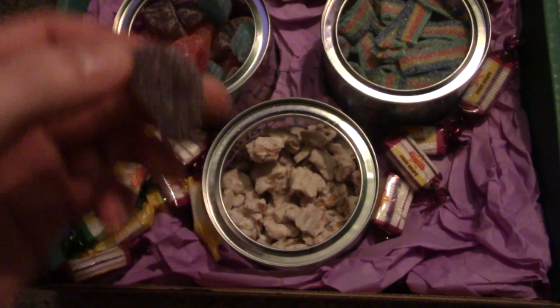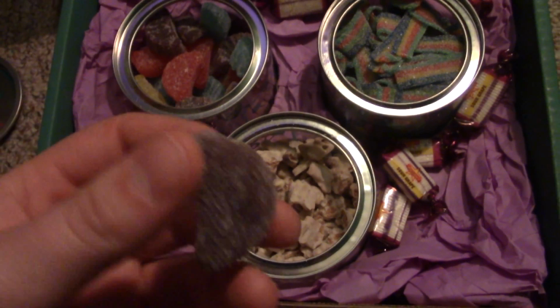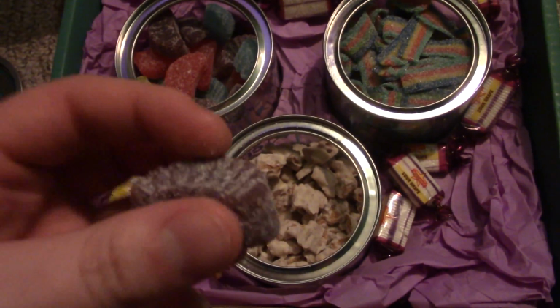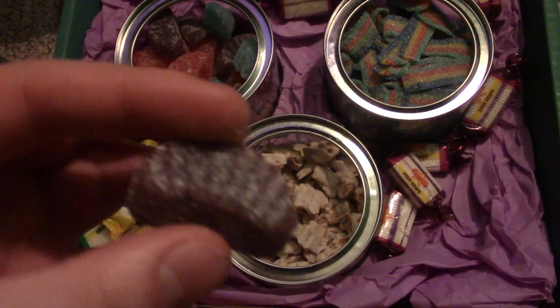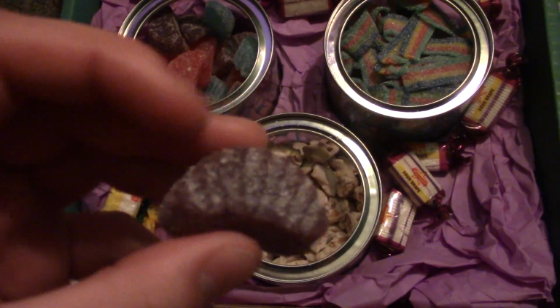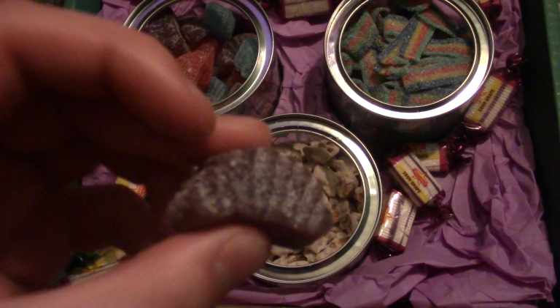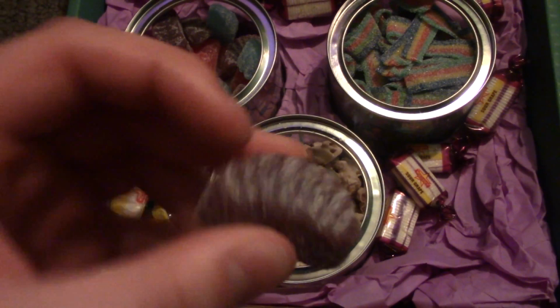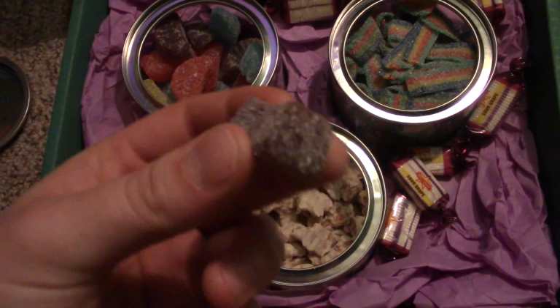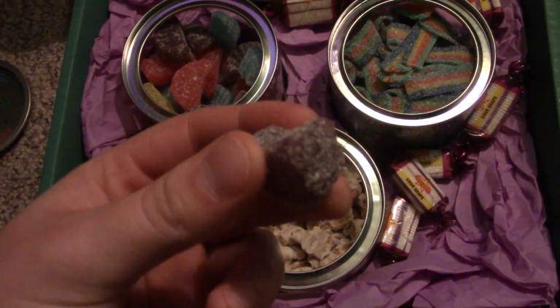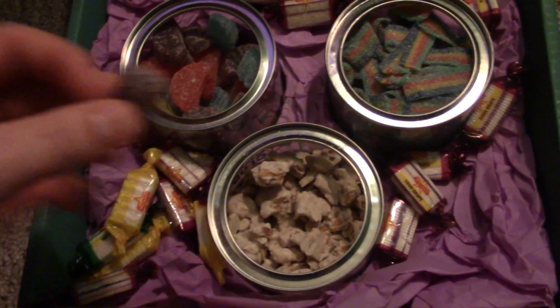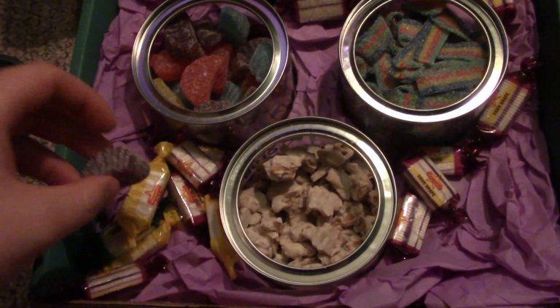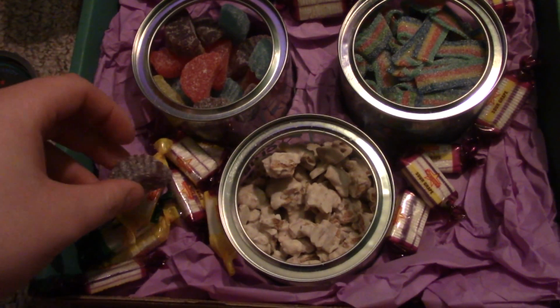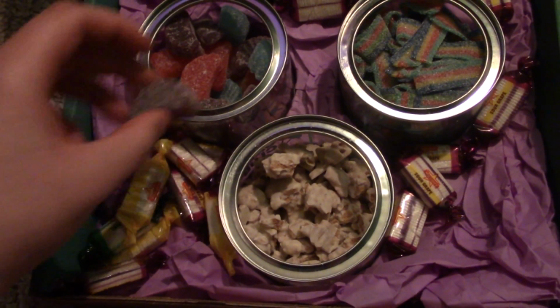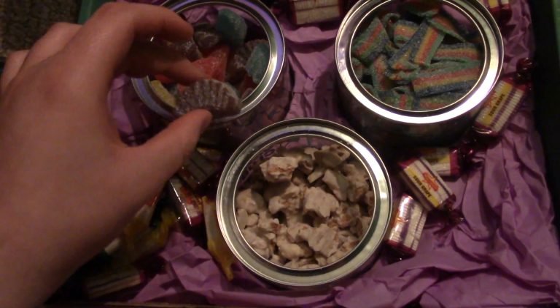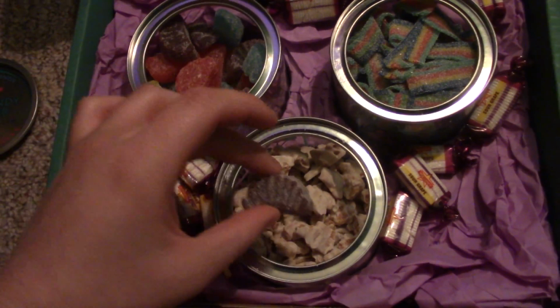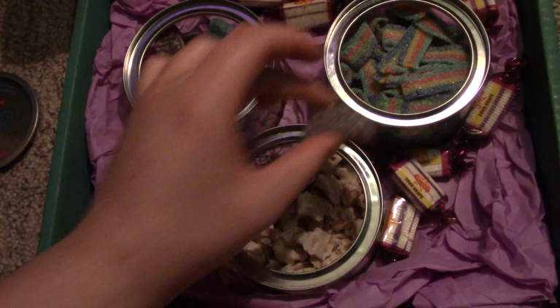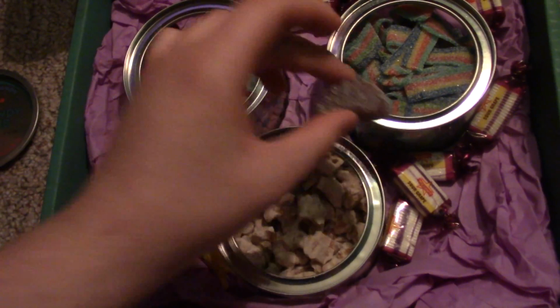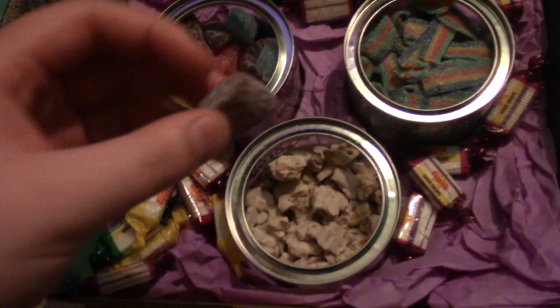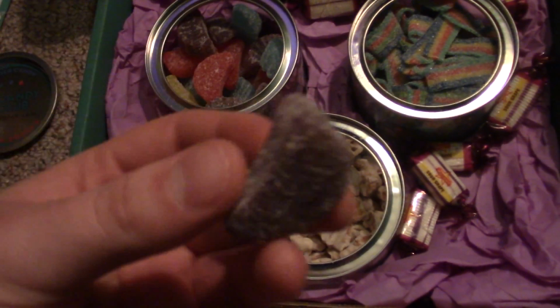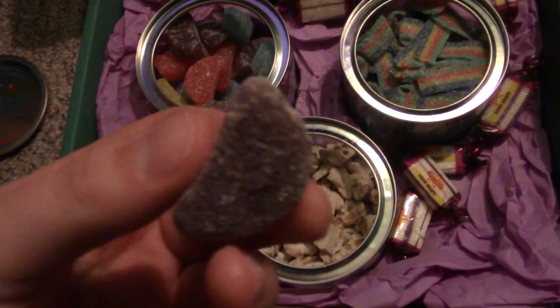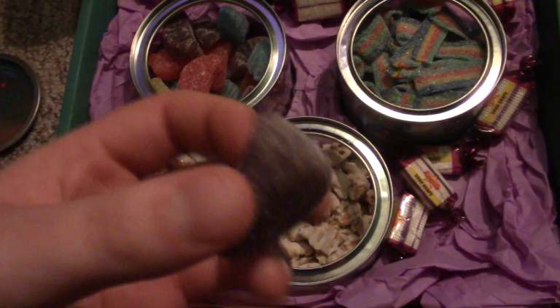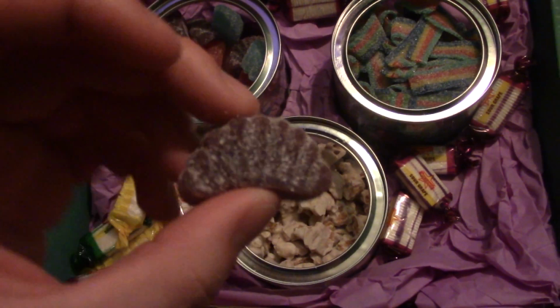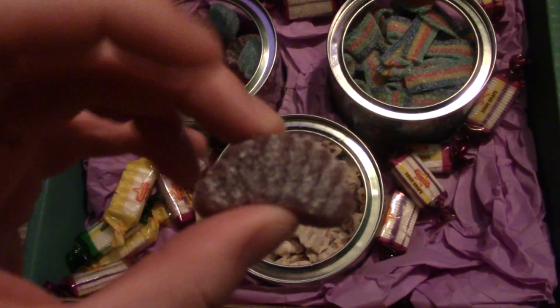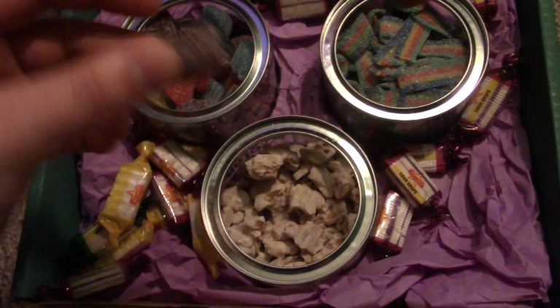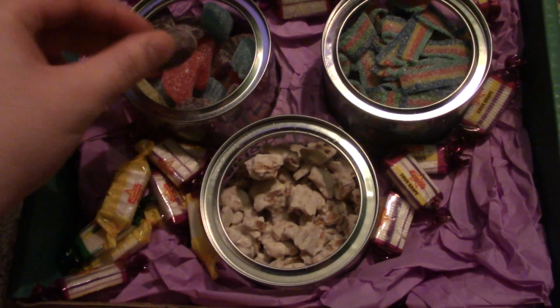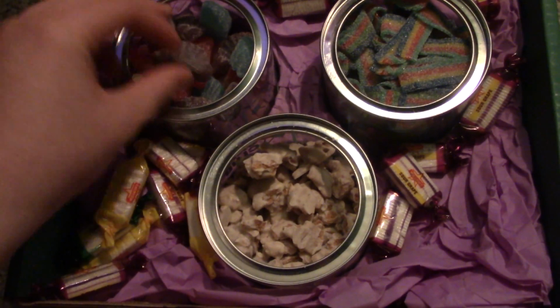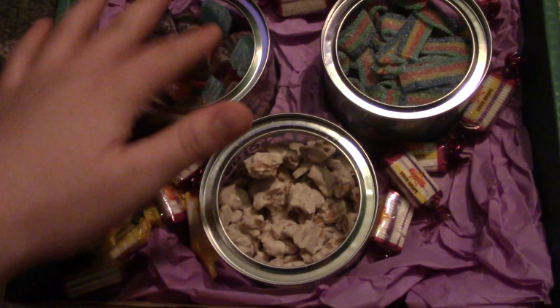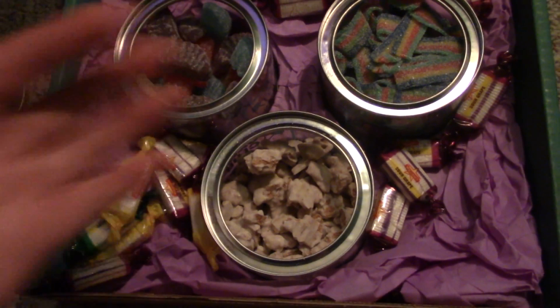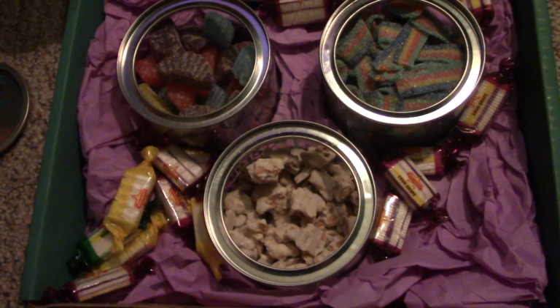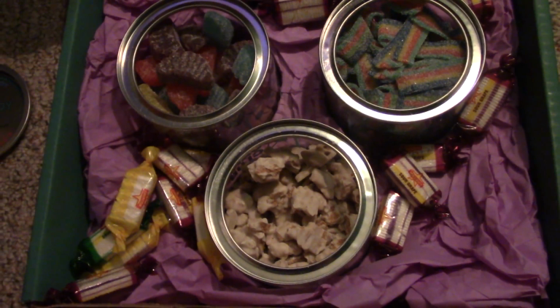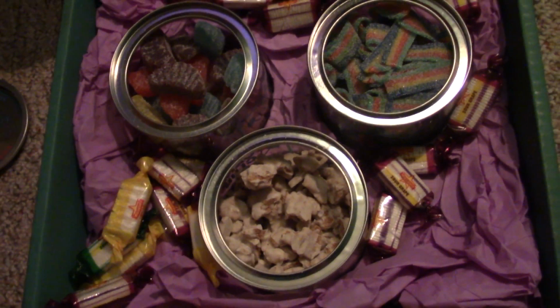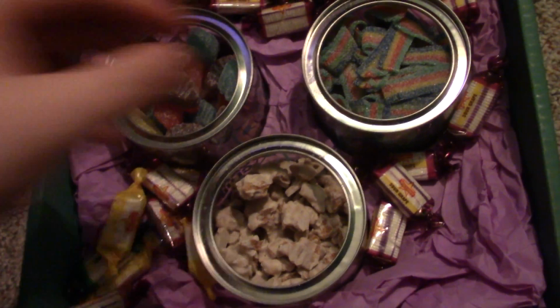These are actually really huge — pretty decent size compared to everything else. These are really nice gummy things, a little bit sour but not too sour.